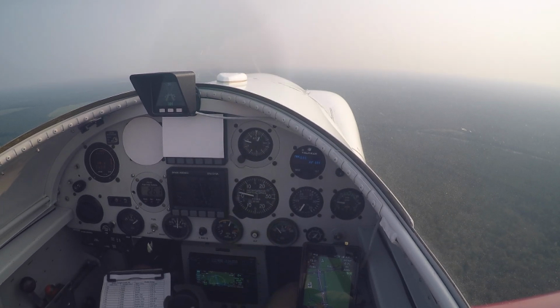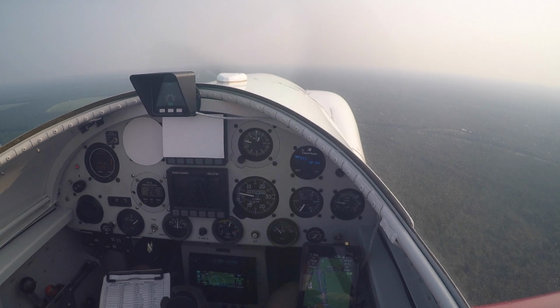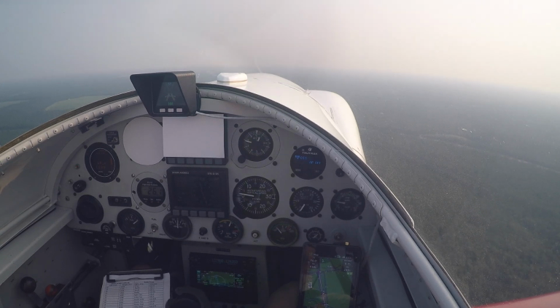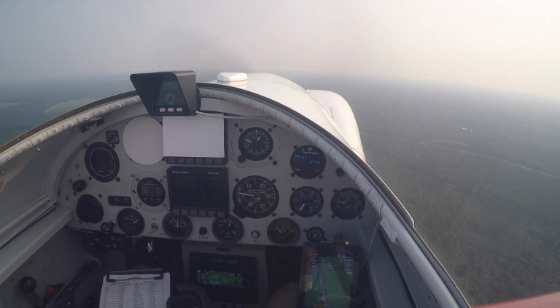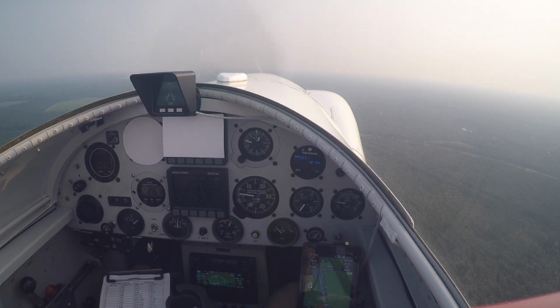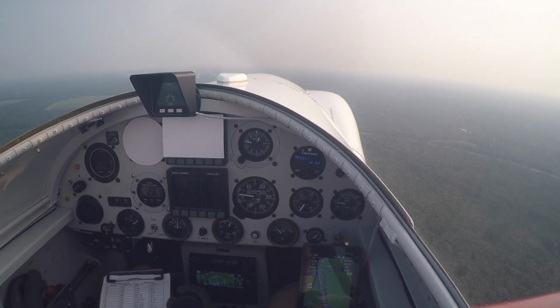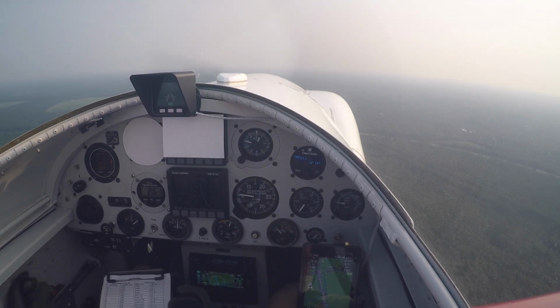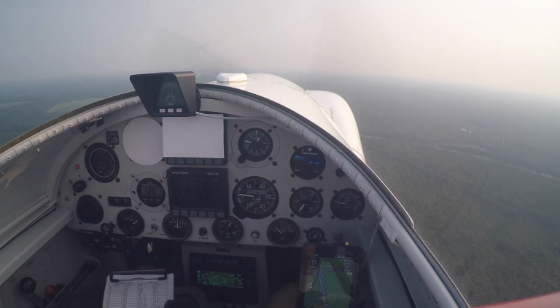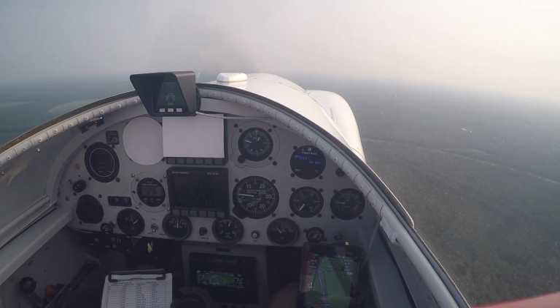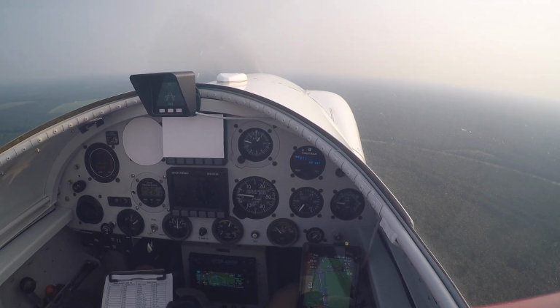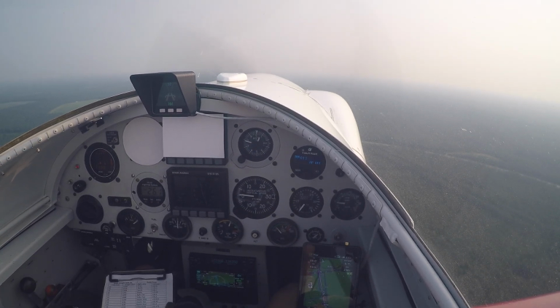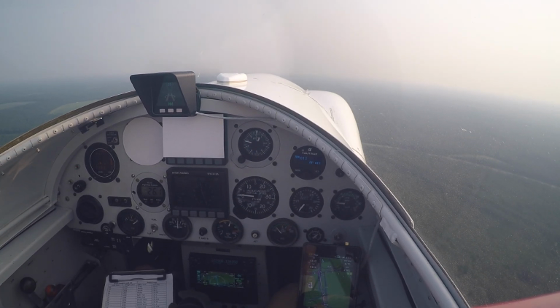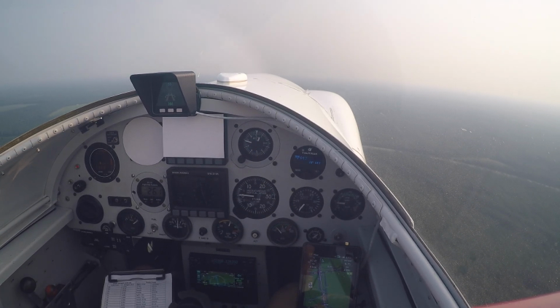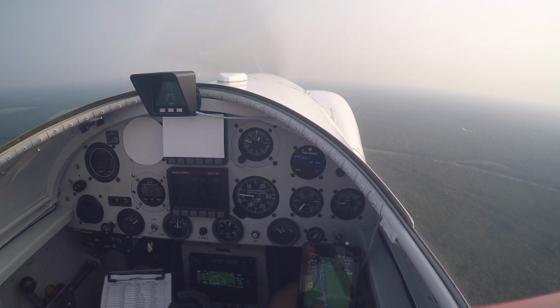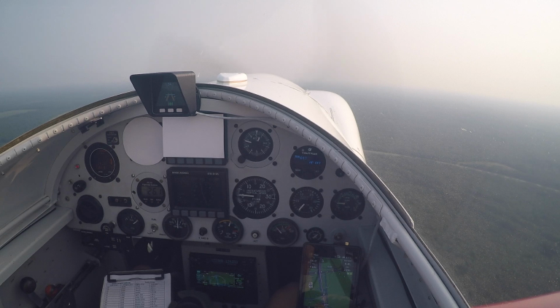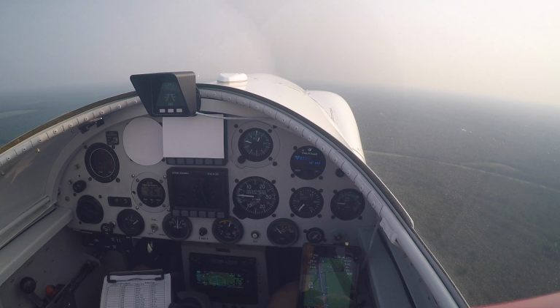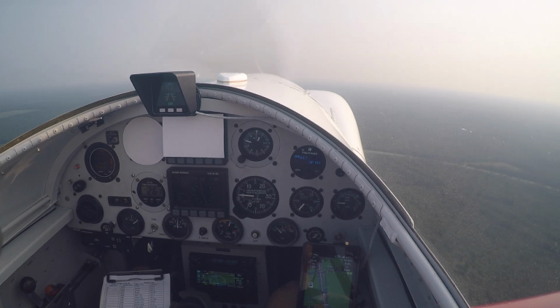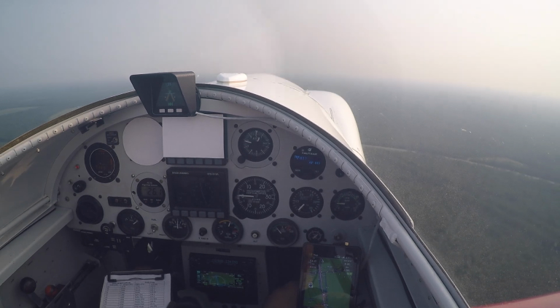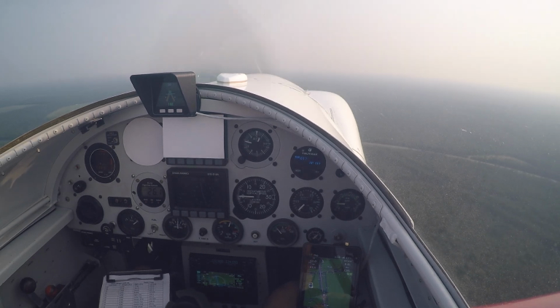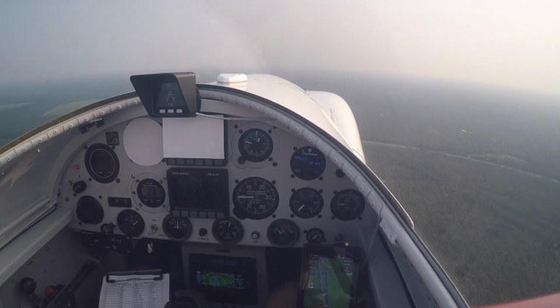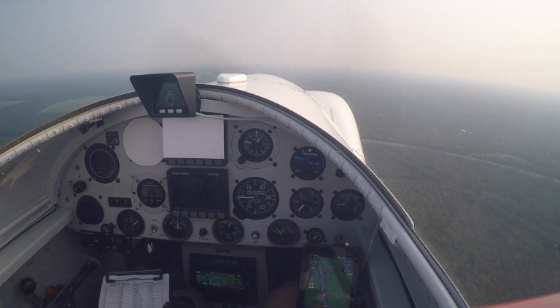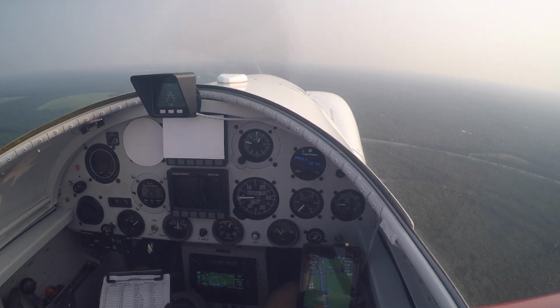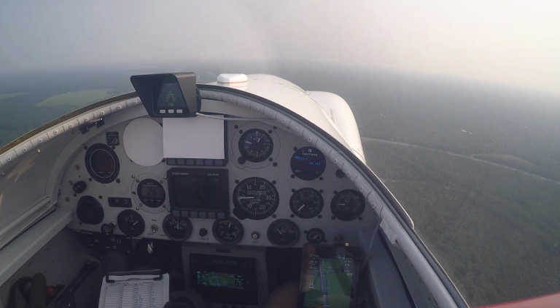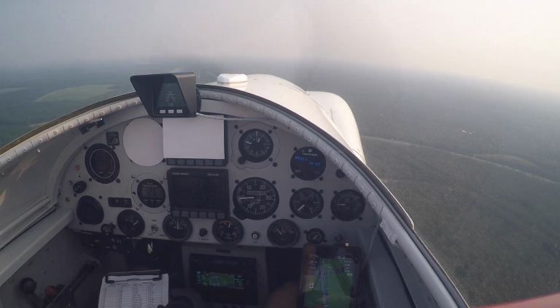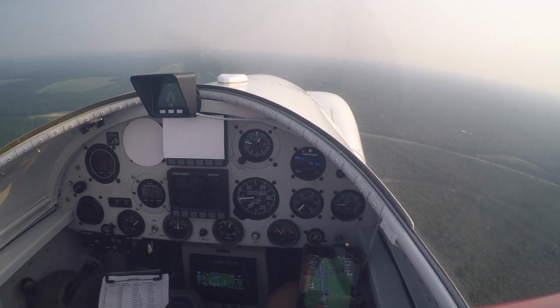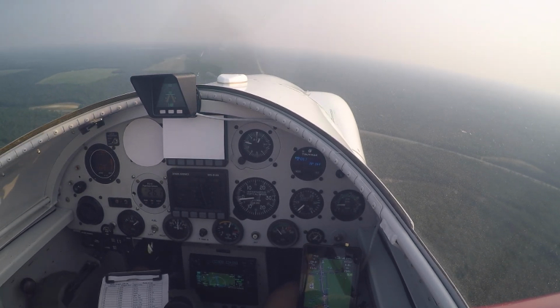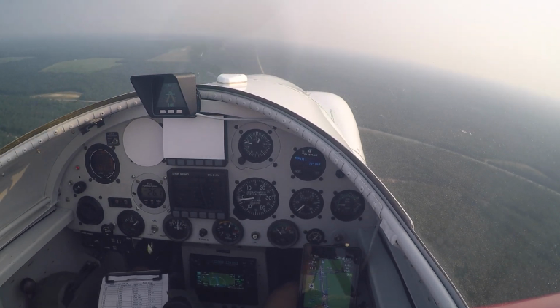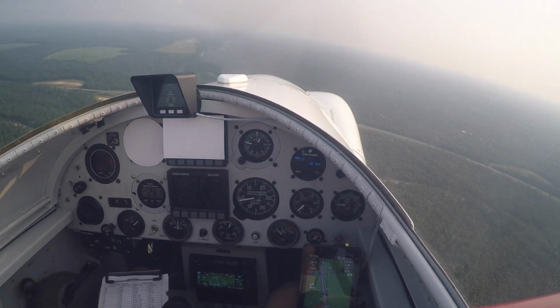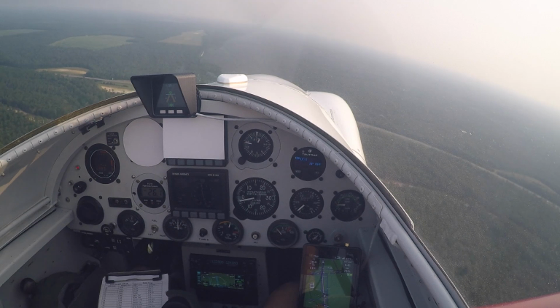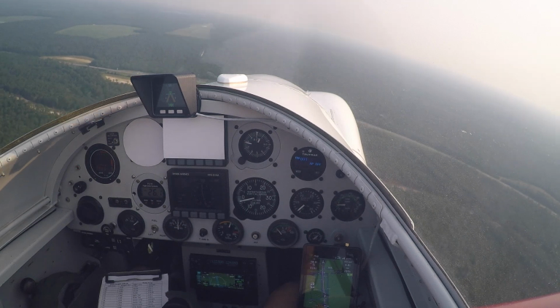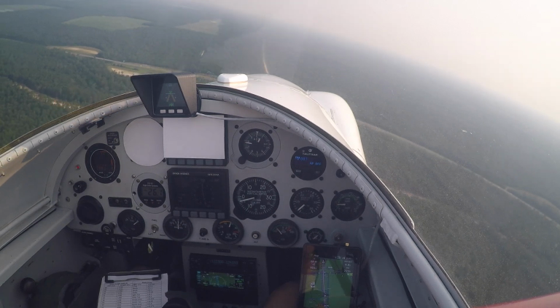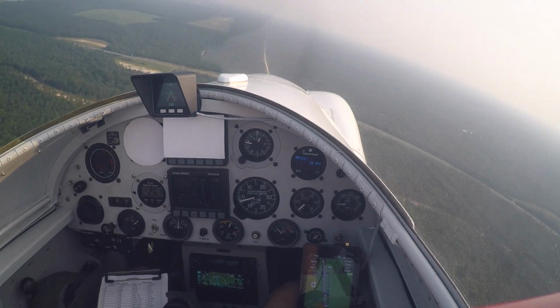Flaps 20. Established at an on-speed condition. Flaps 40 in the D-10. Ruckel traffic, RV Subprogram is on base, gear down, option 1-8 Ruckel.